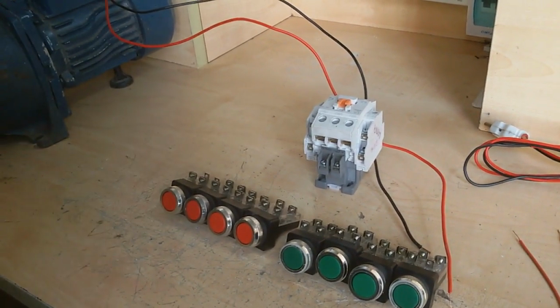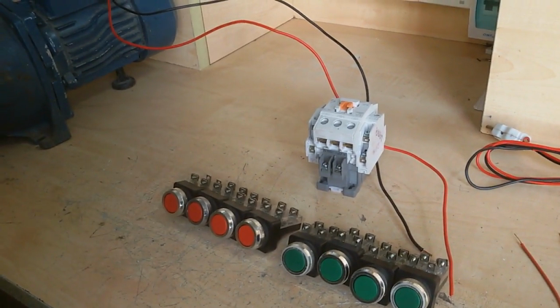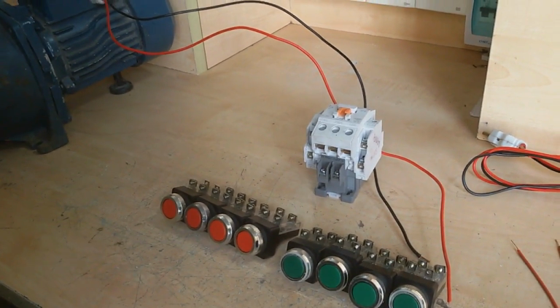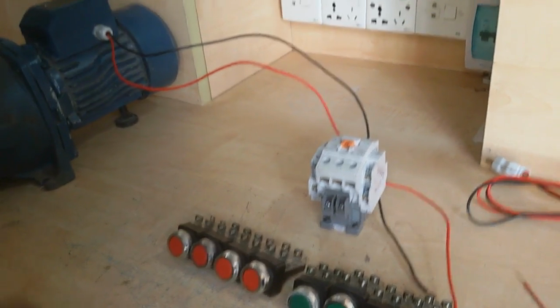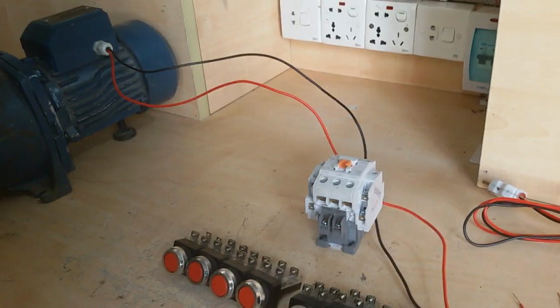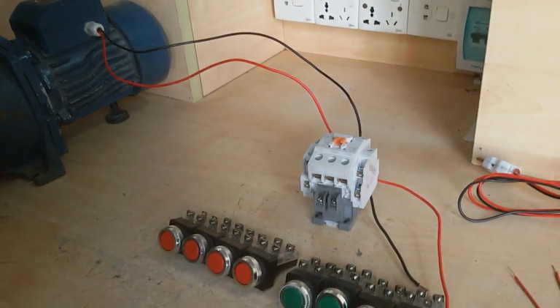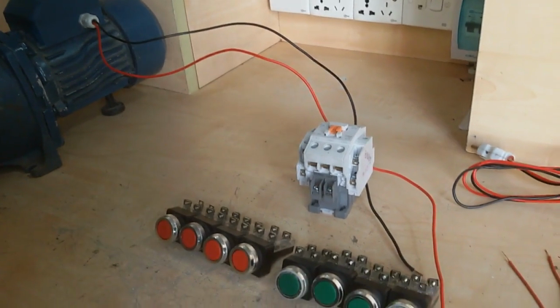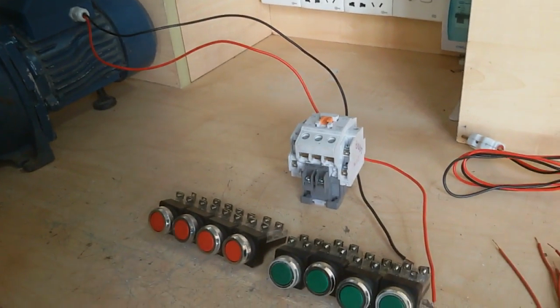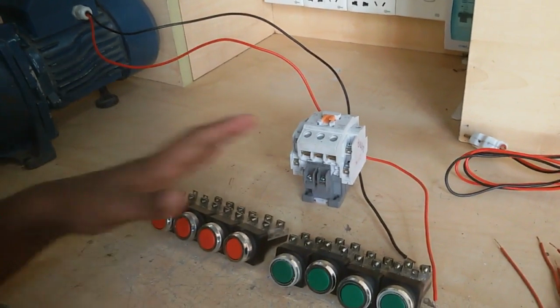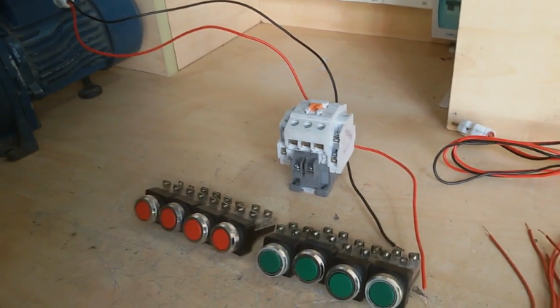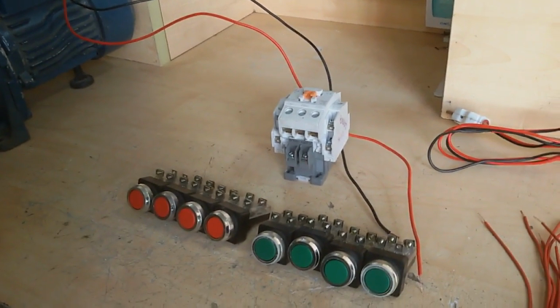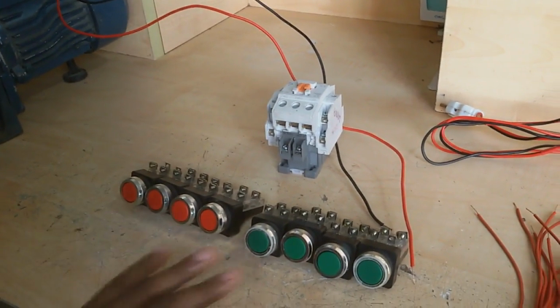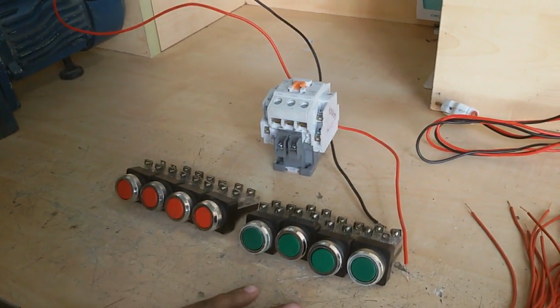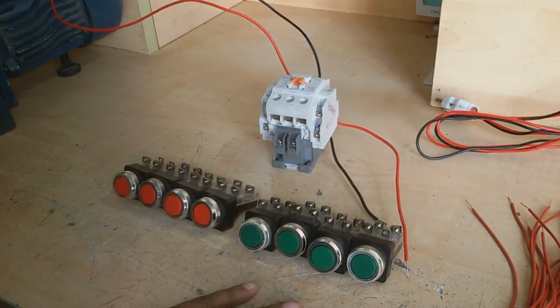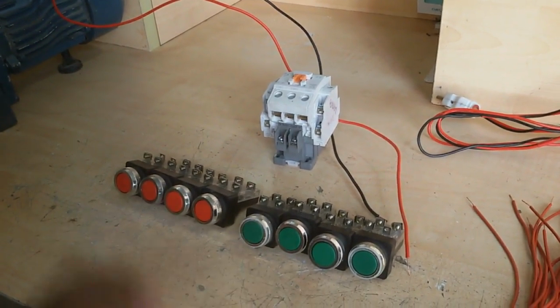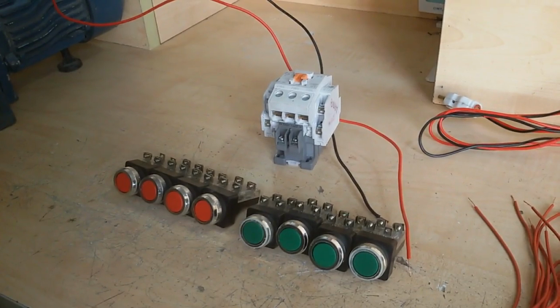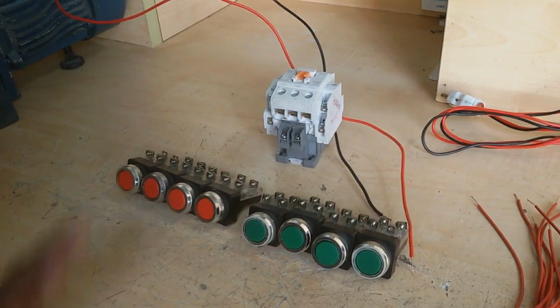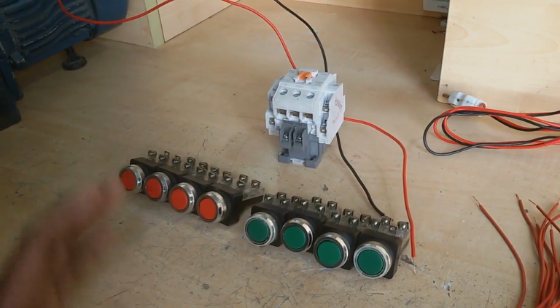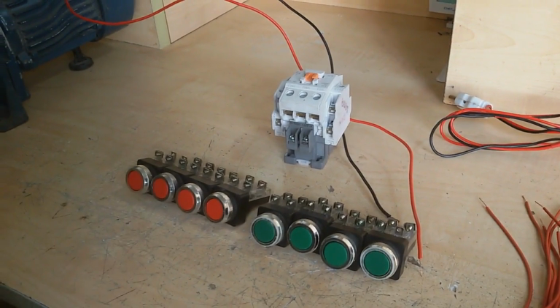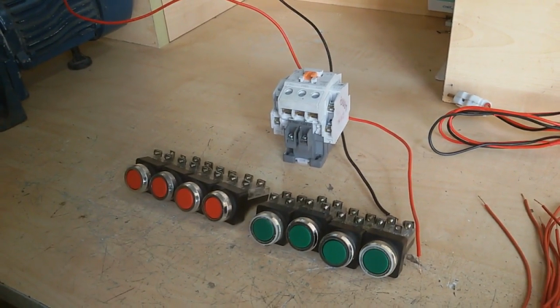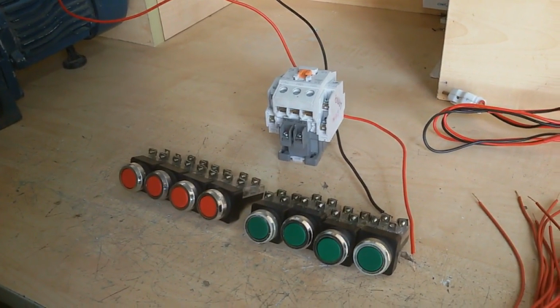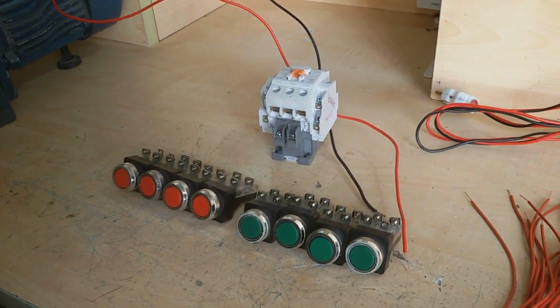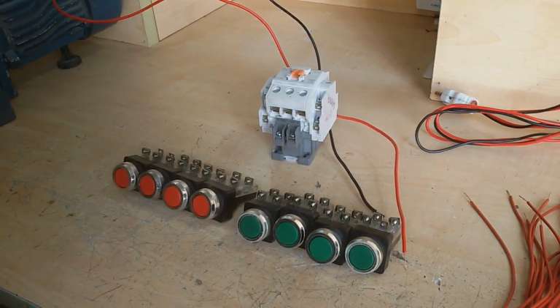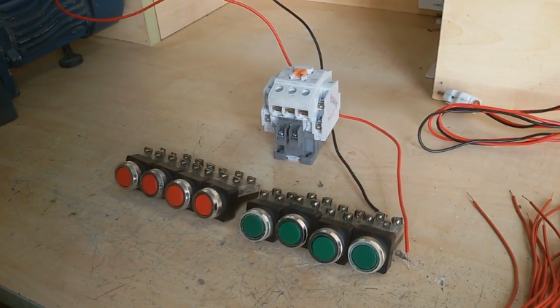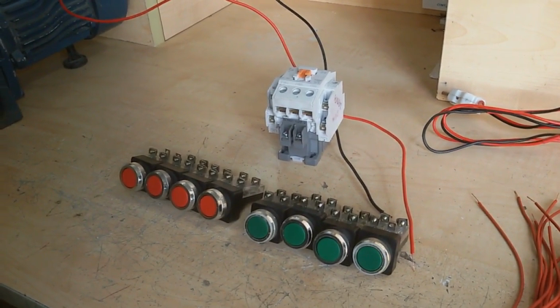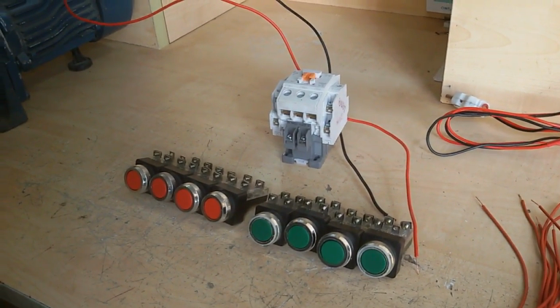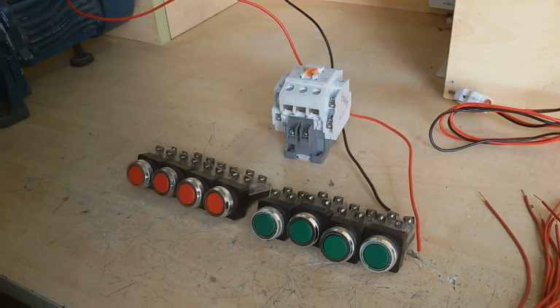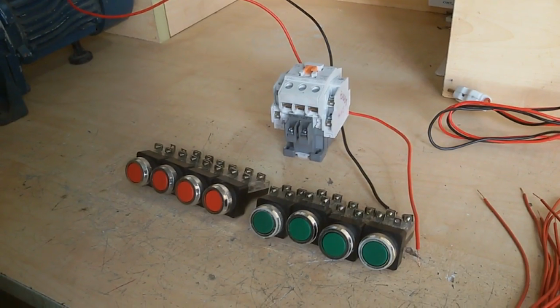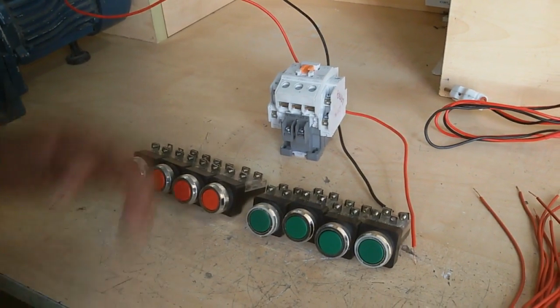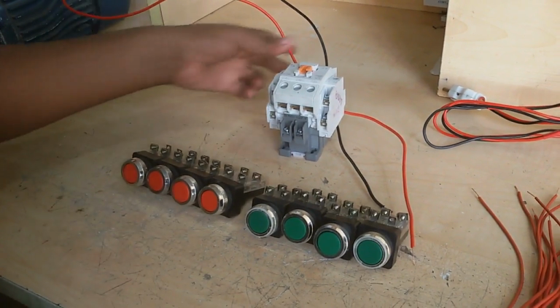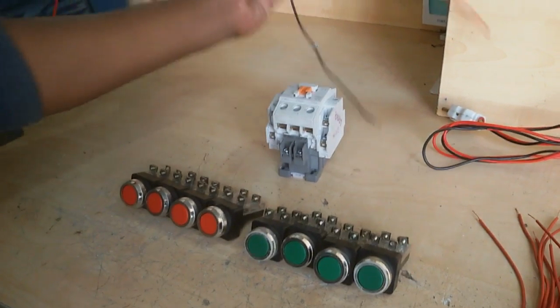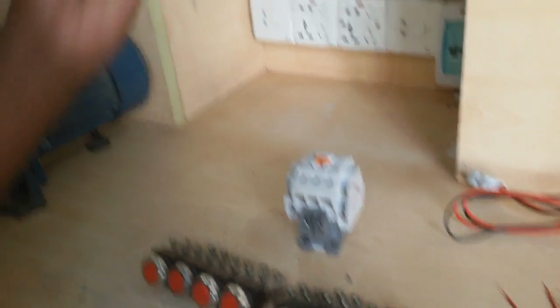For this work I need a motor, a magnetic conductor, and 8 push button switches: 4 stop switches and 4 start switches, for controlling 4 fillers.